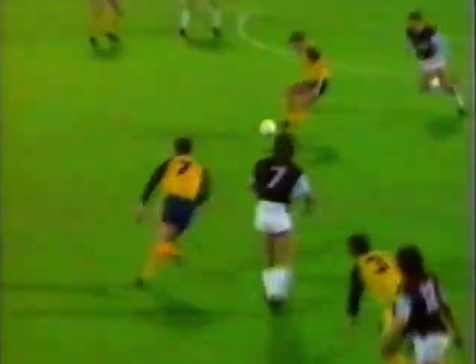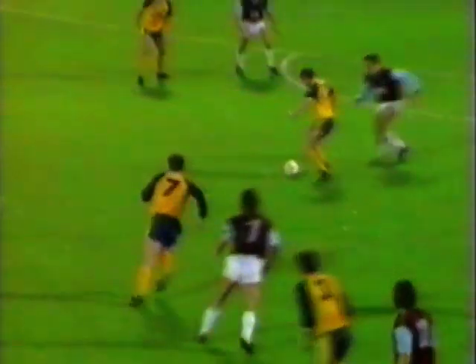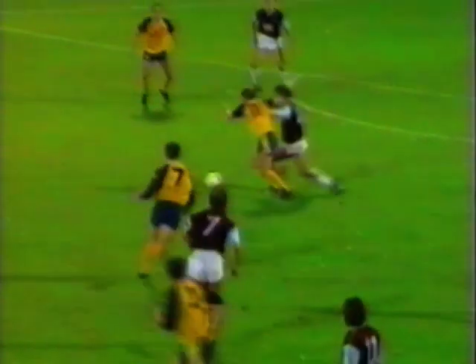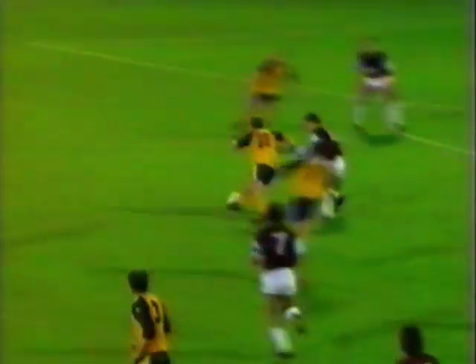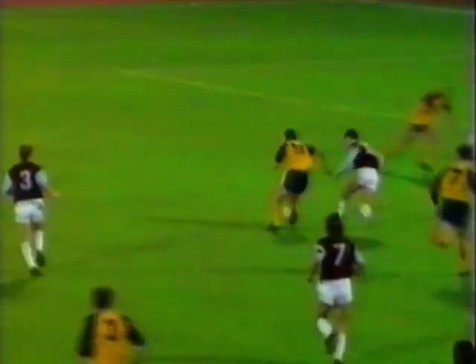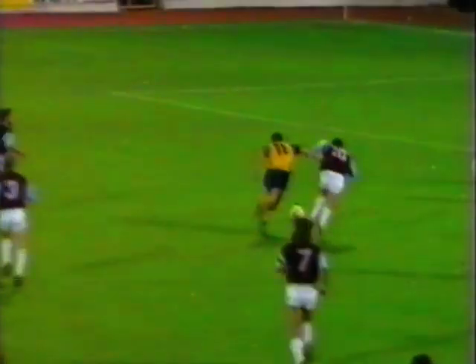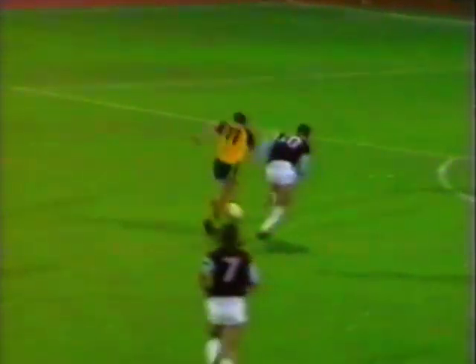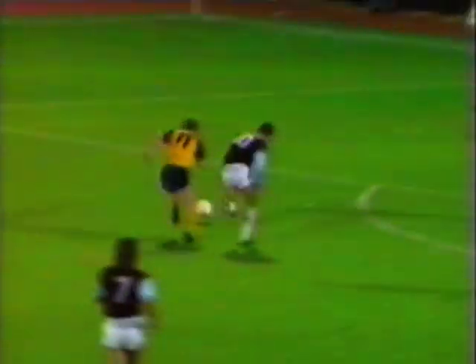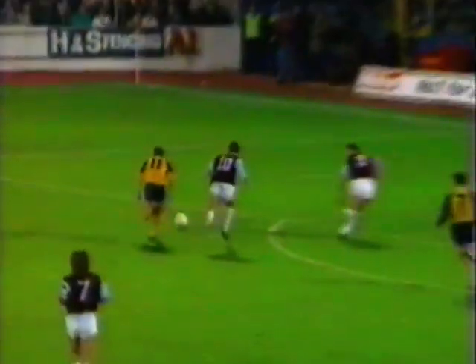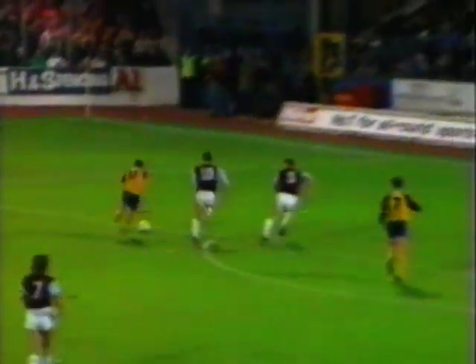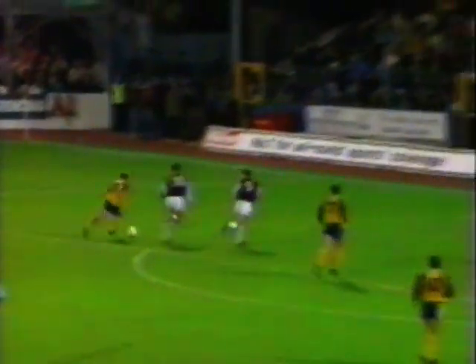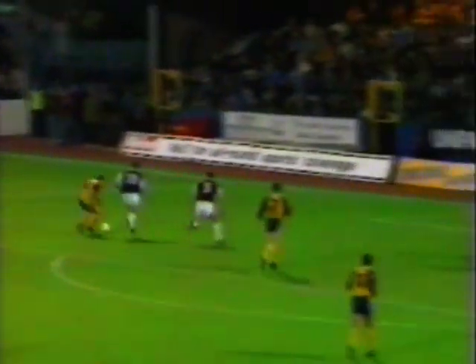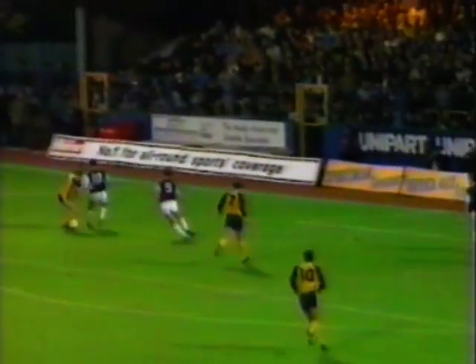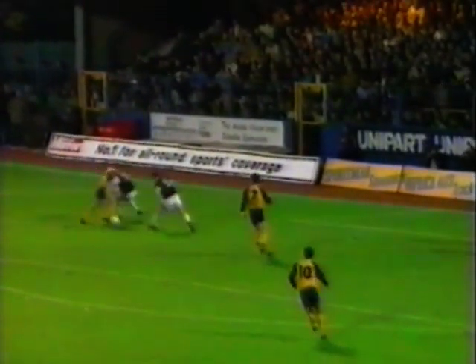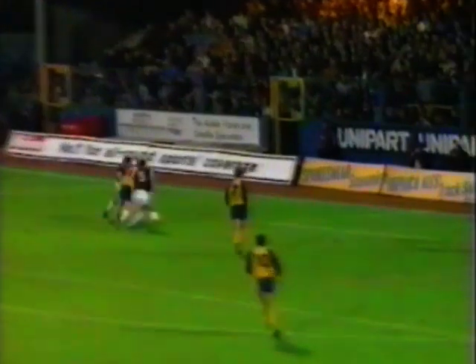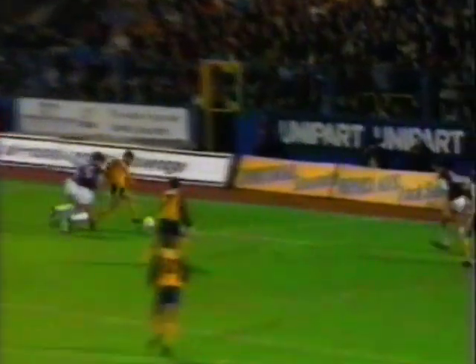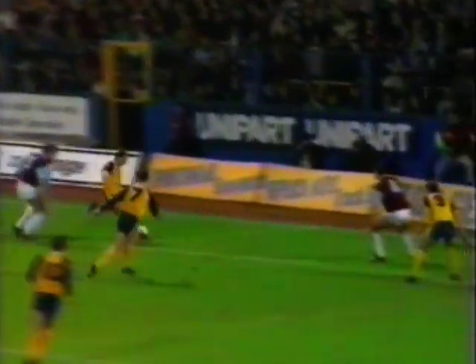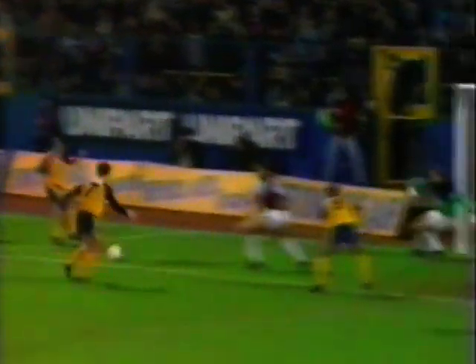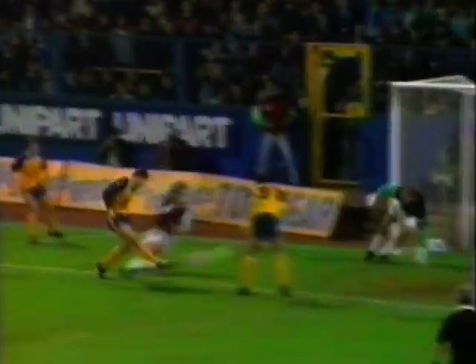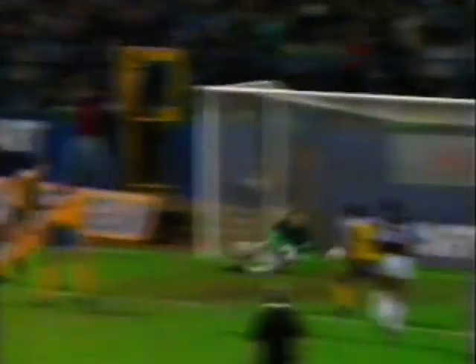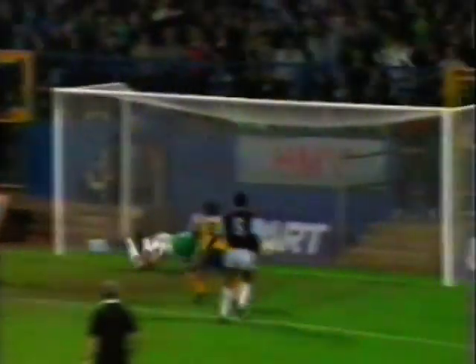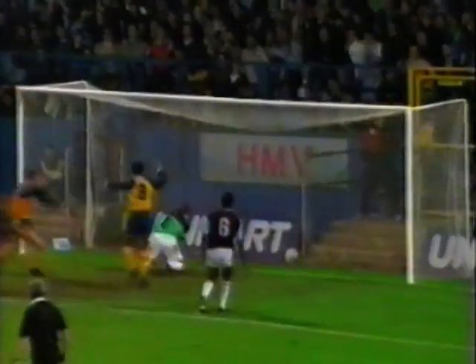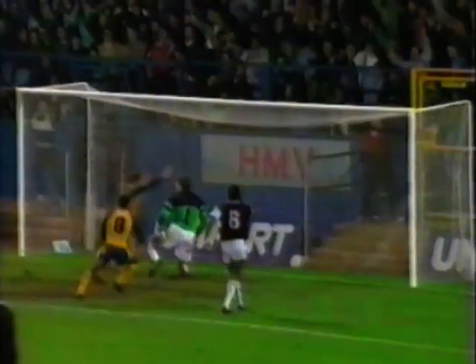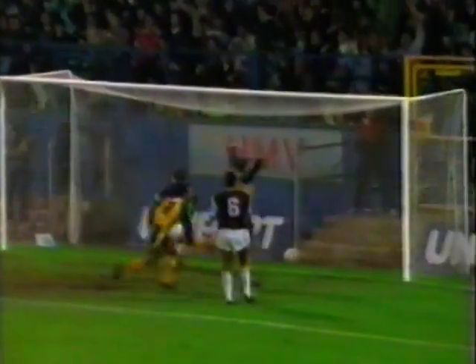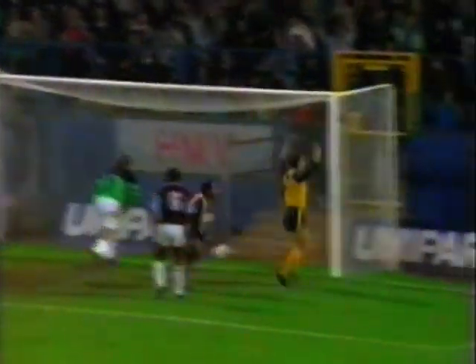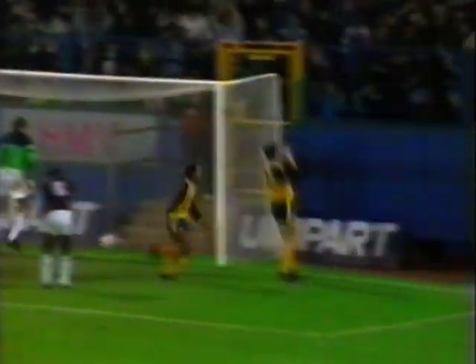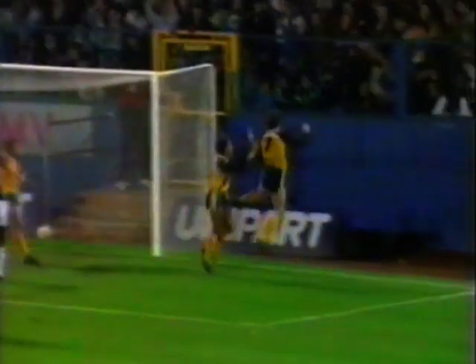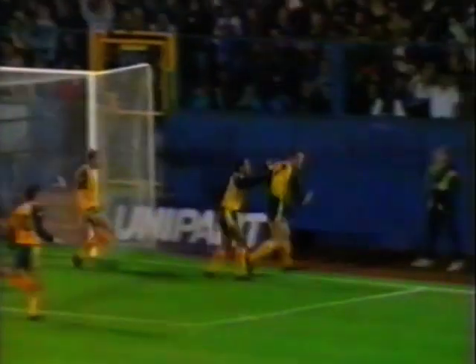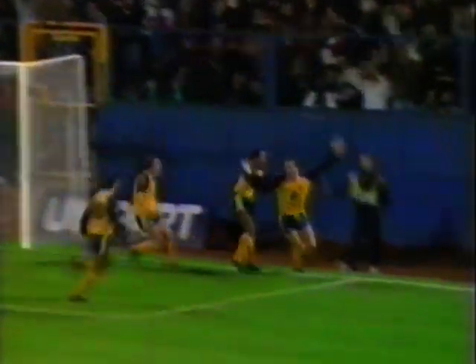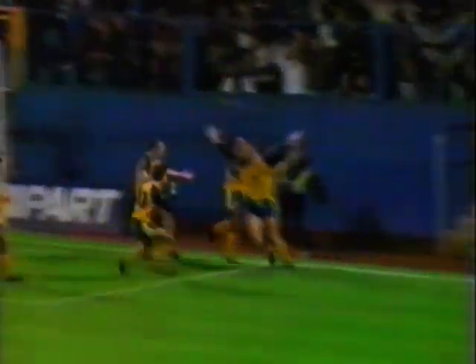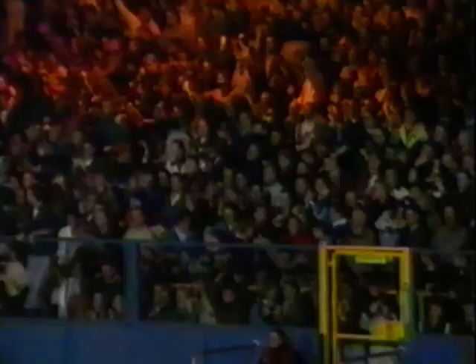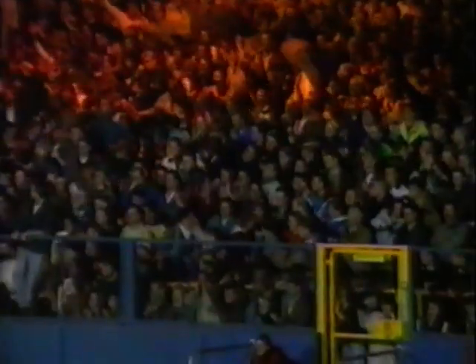All was forgiven, though, after 90 minutes. A real dazzling run by Simpson set up the winning goal for Jim Magilton — his first for the club — and set United celebrating a great cup win.